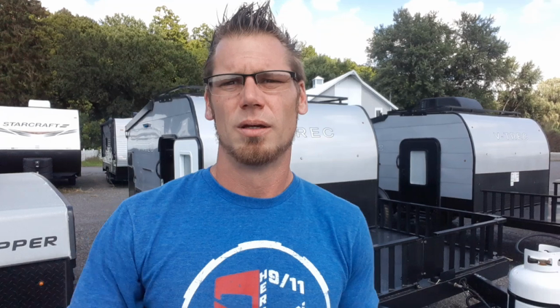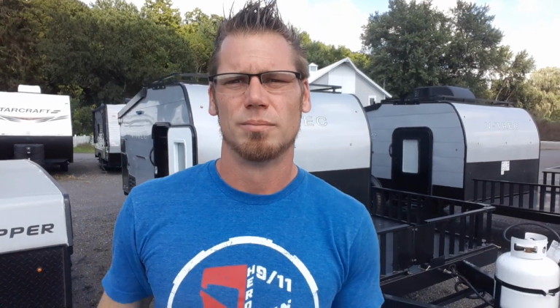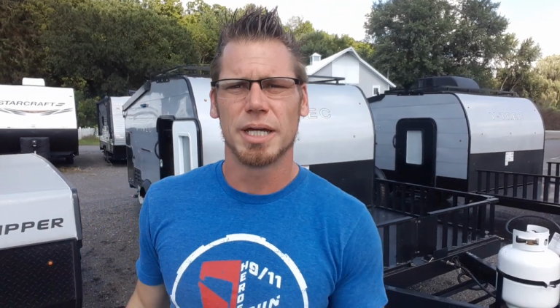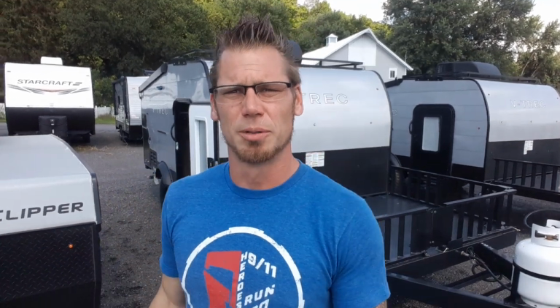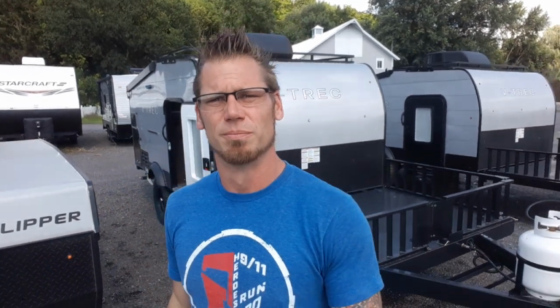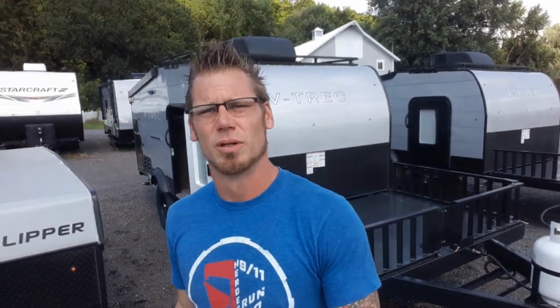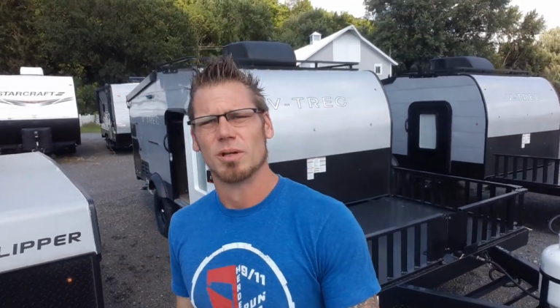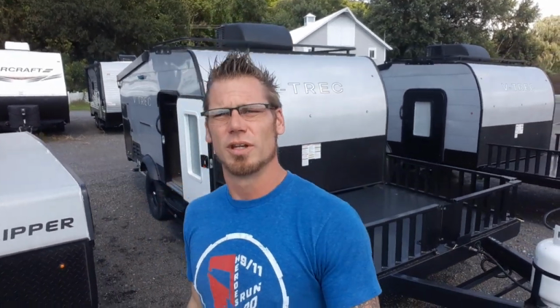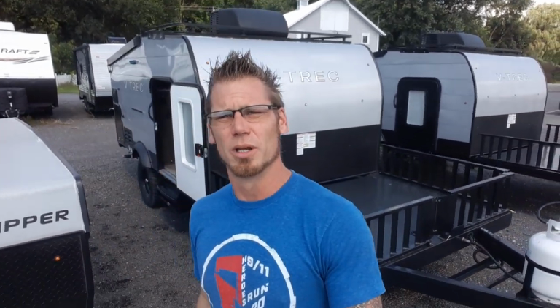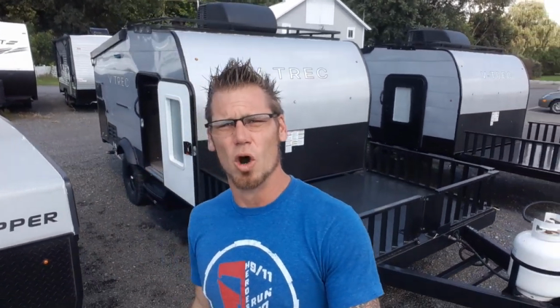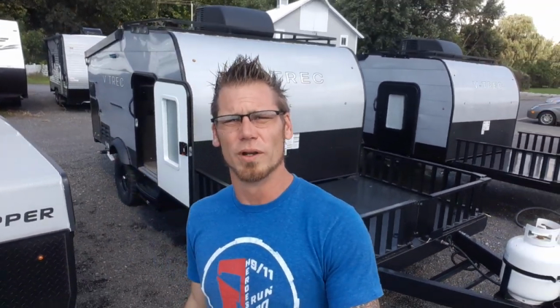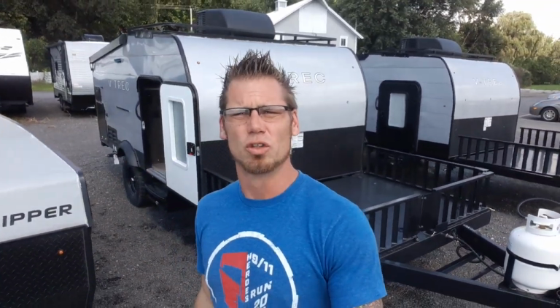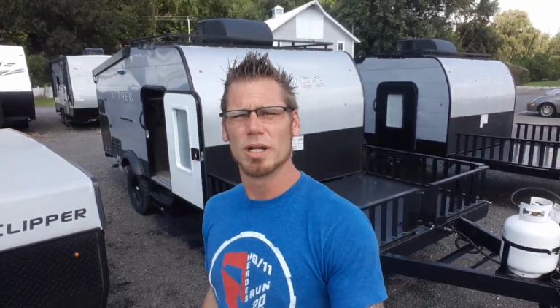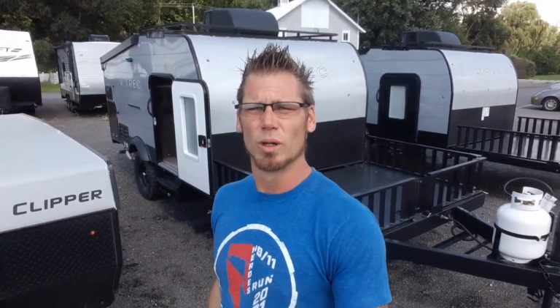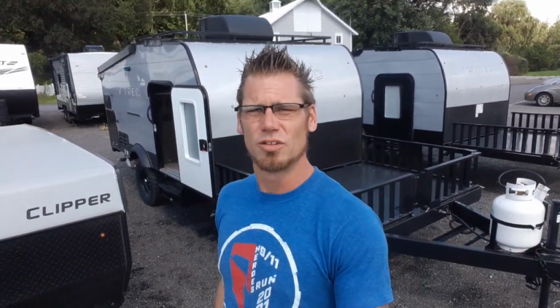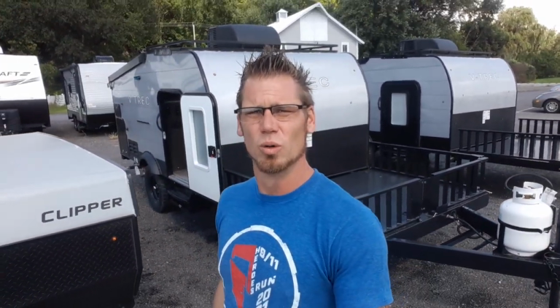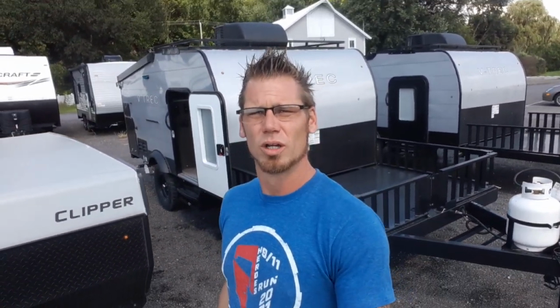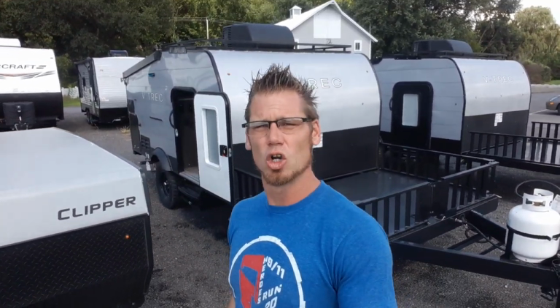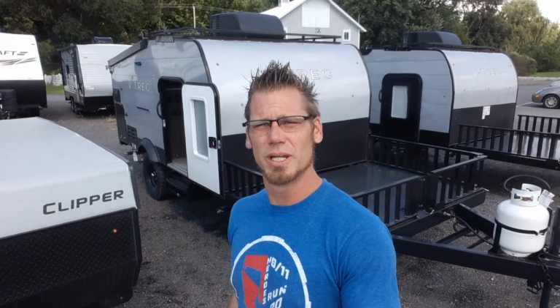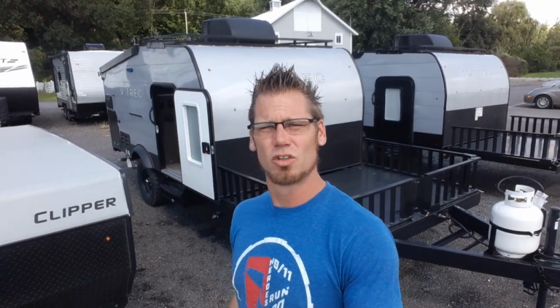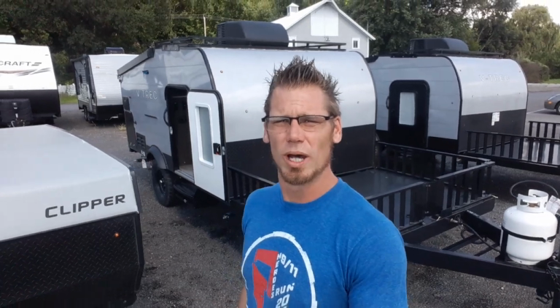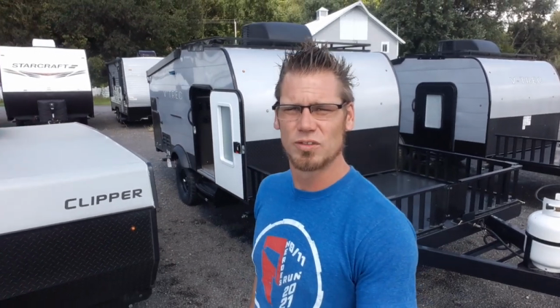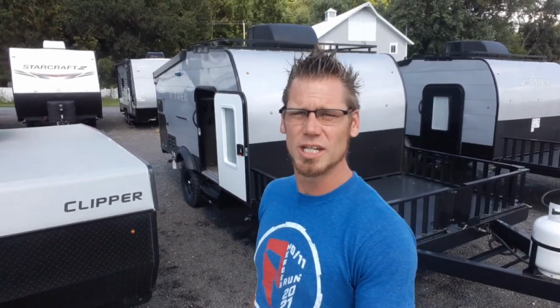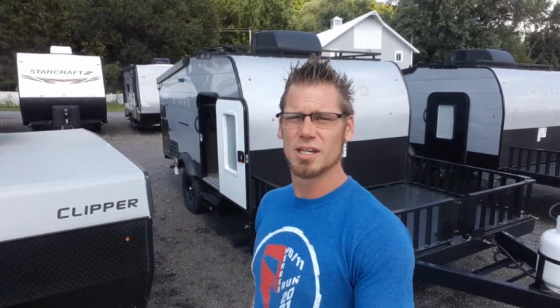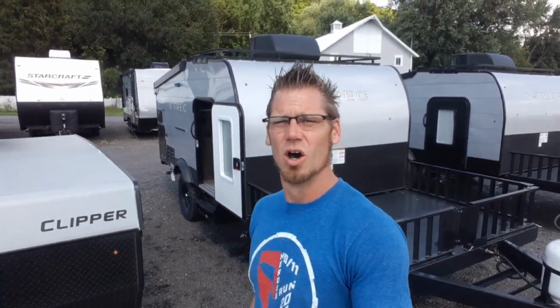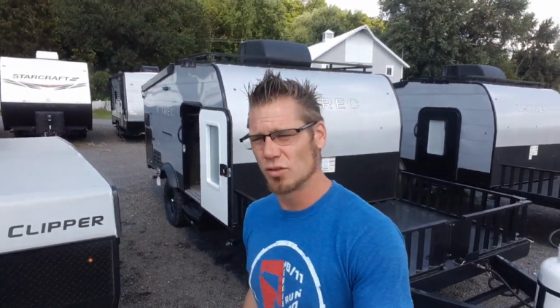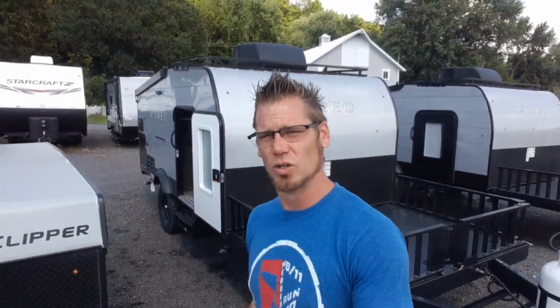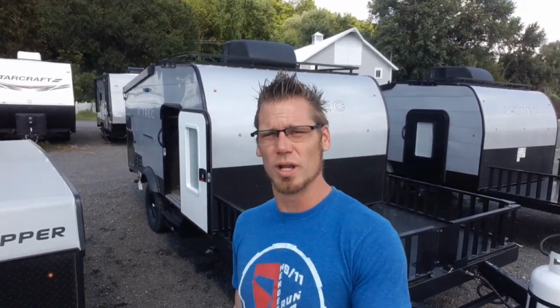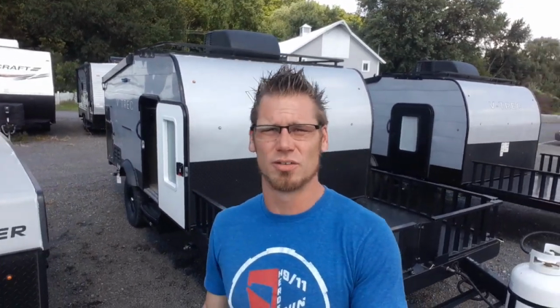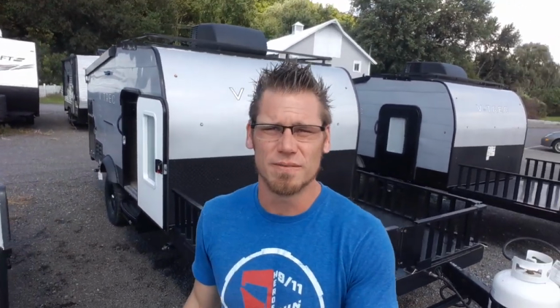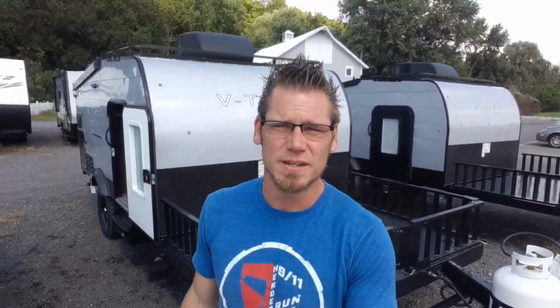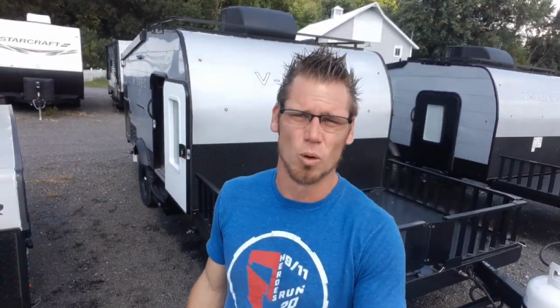Hey campers. Today I'm going to go over the 2022 Coachman 12 TD, also known as the V4.